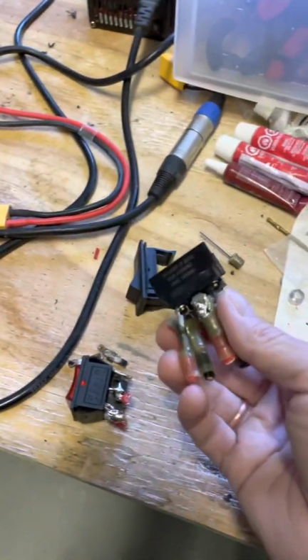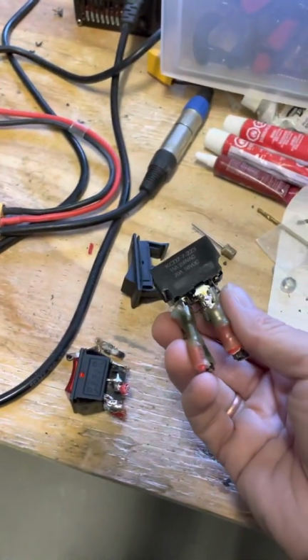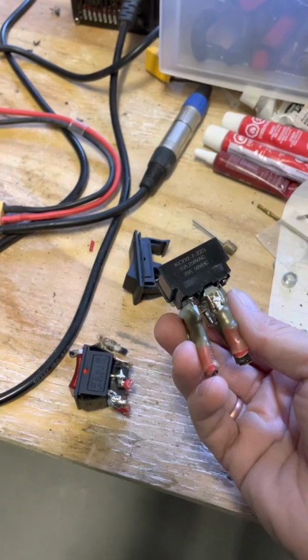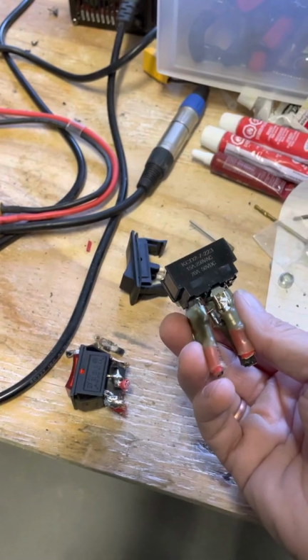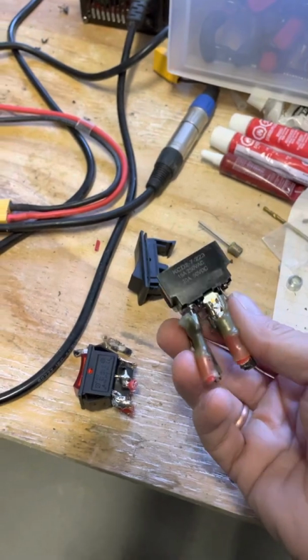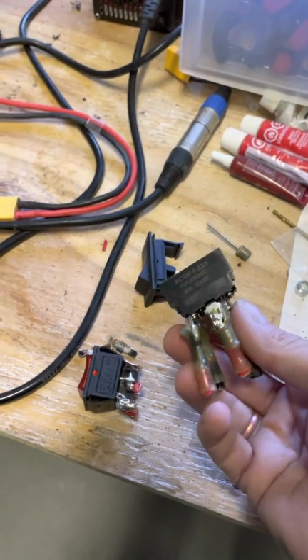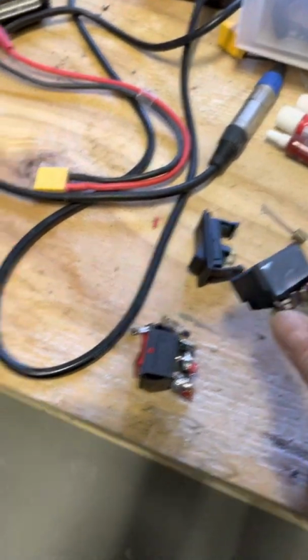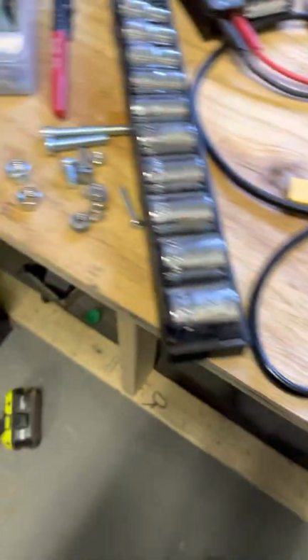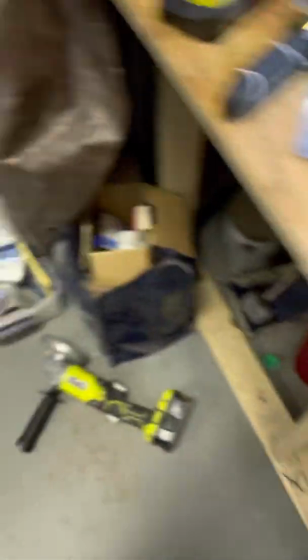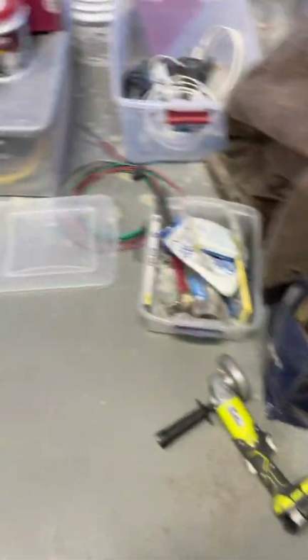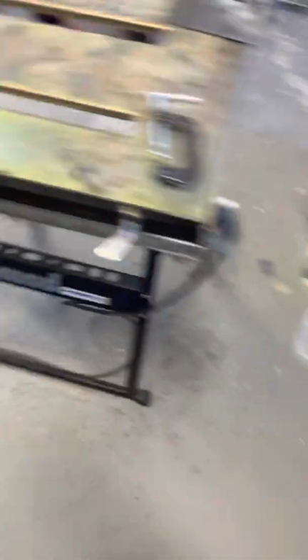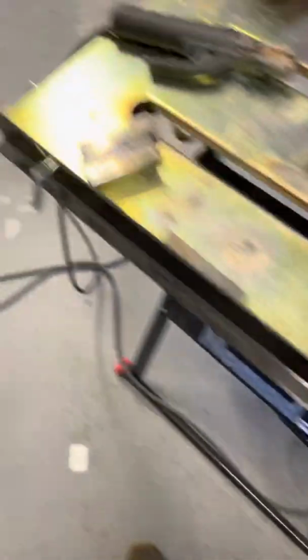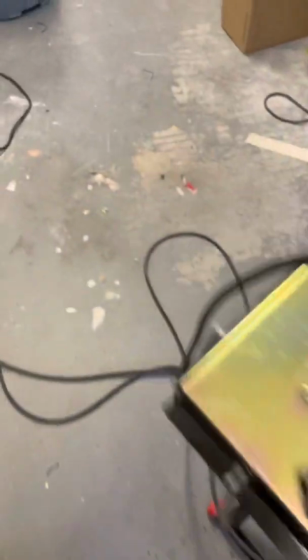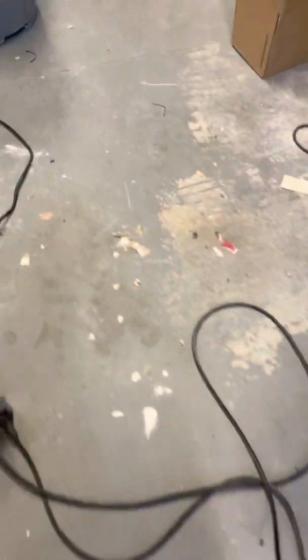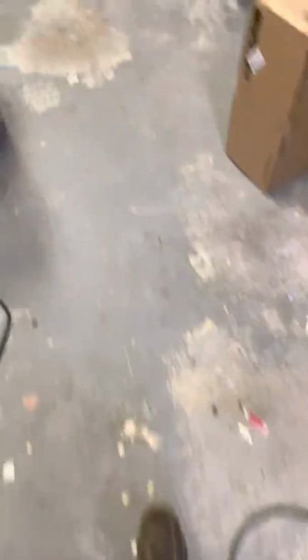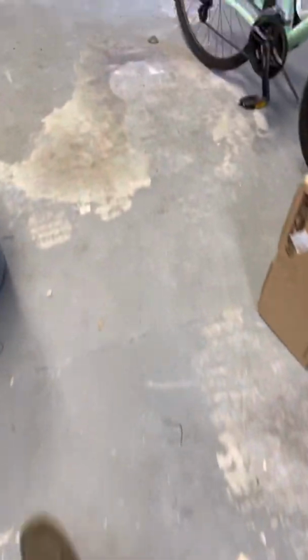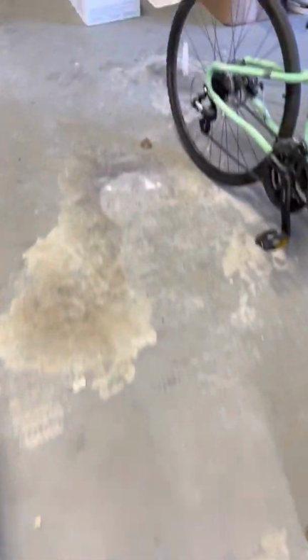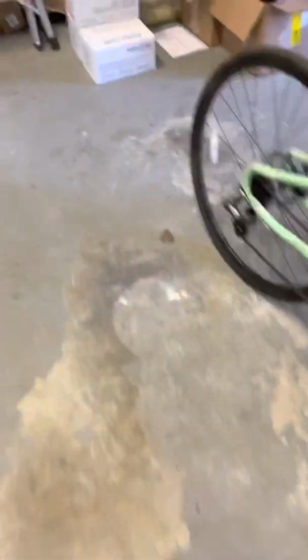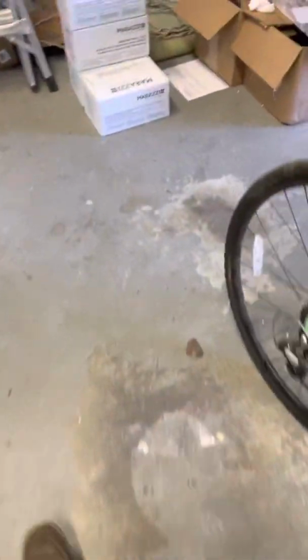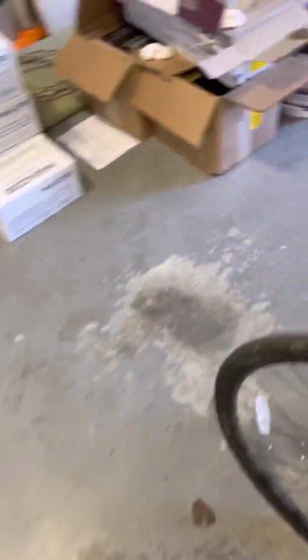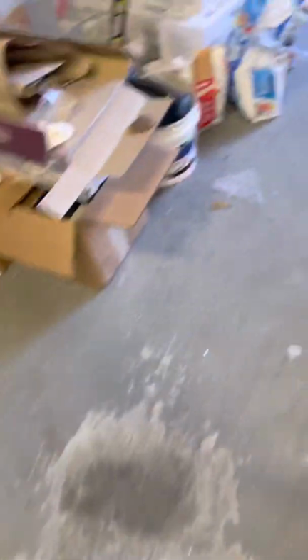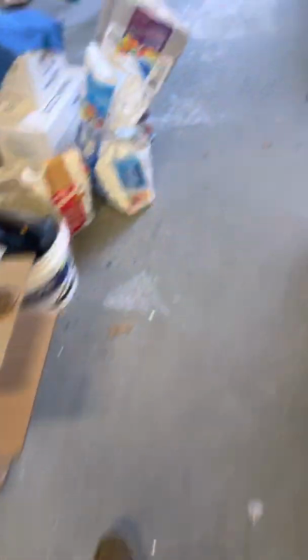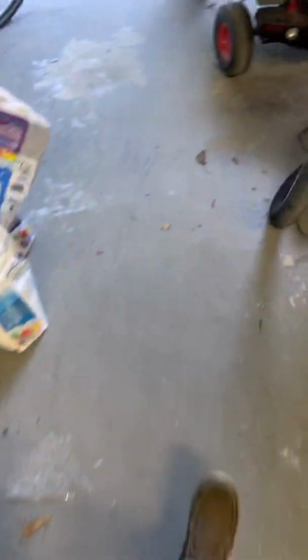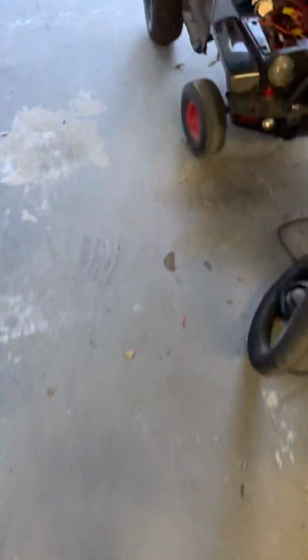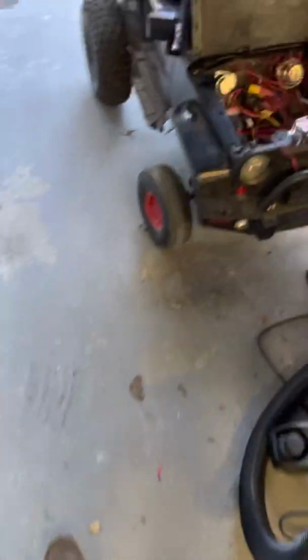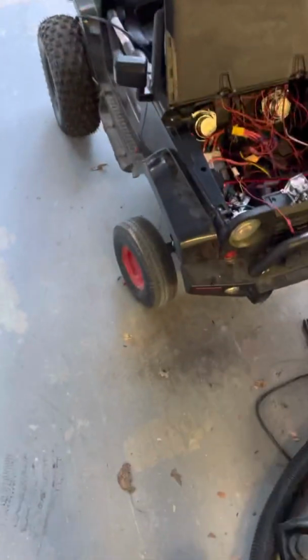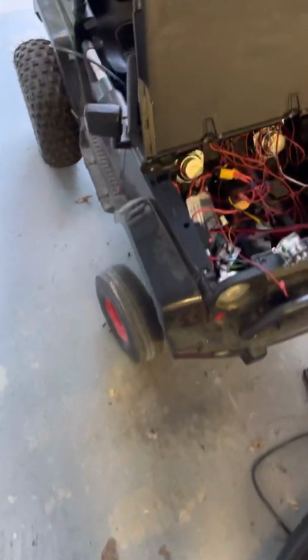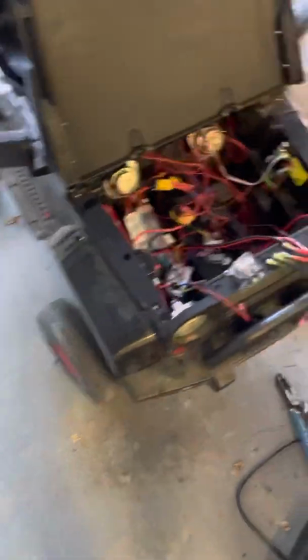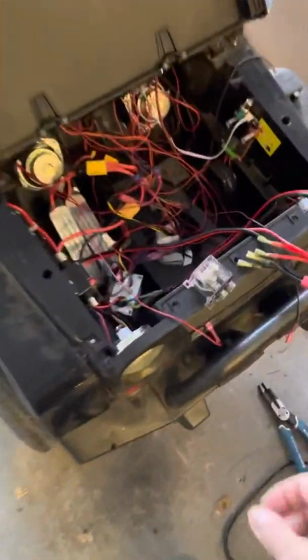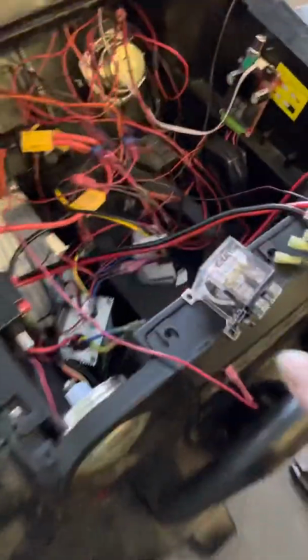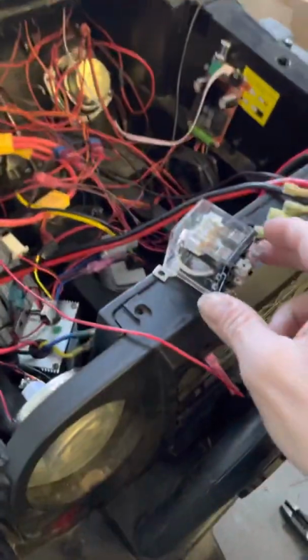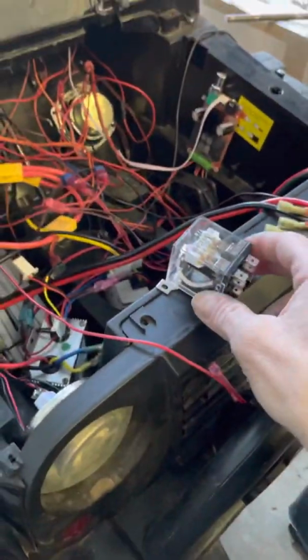So there's got to be a better way, and there is. I'm going to show you. You're just going to keep melting switches if you don't do this. The proper way to do this wiring is through something called a relay.